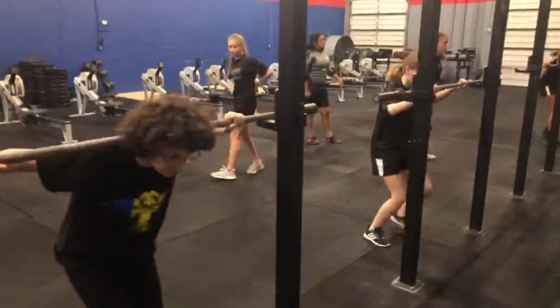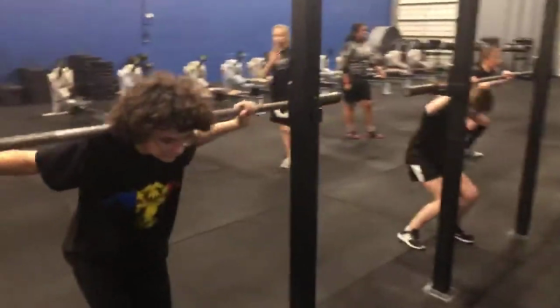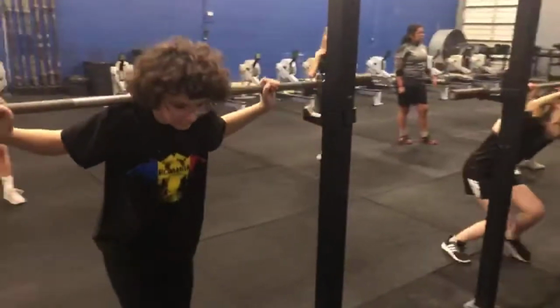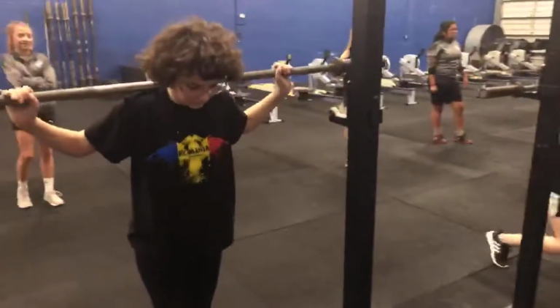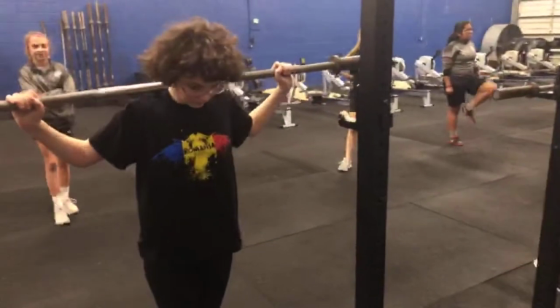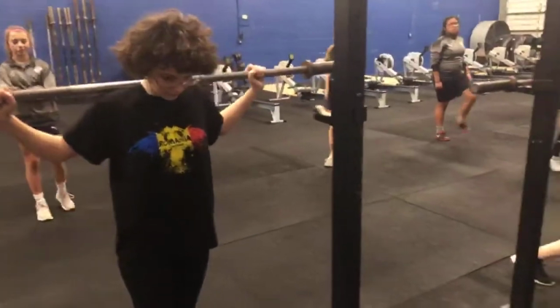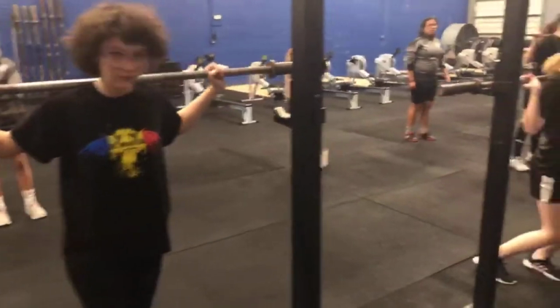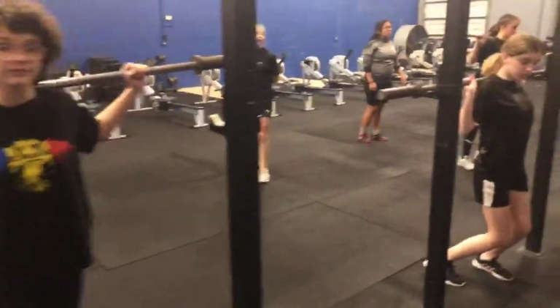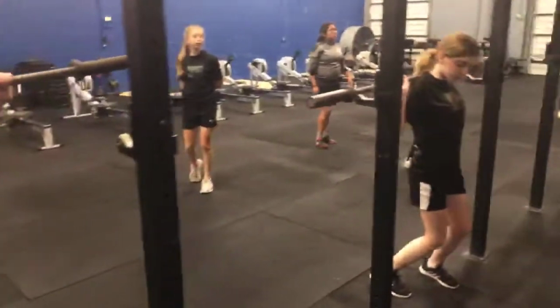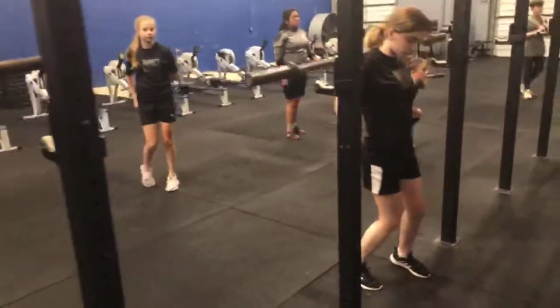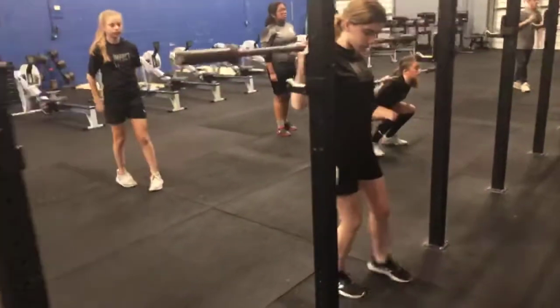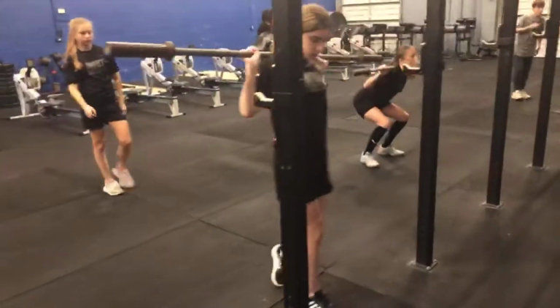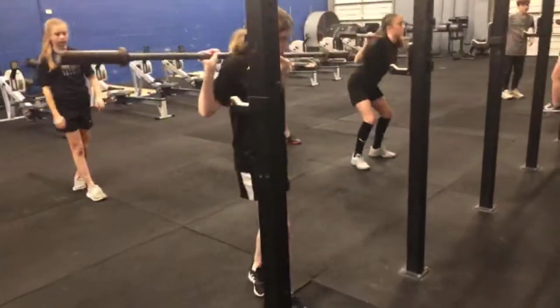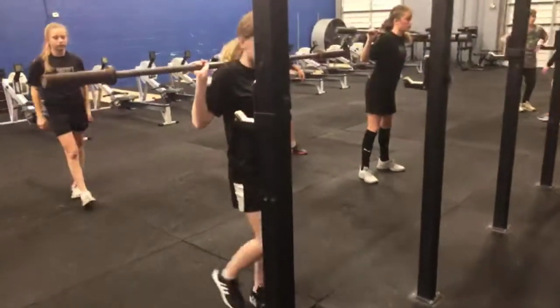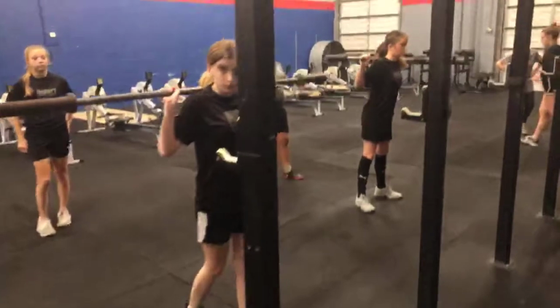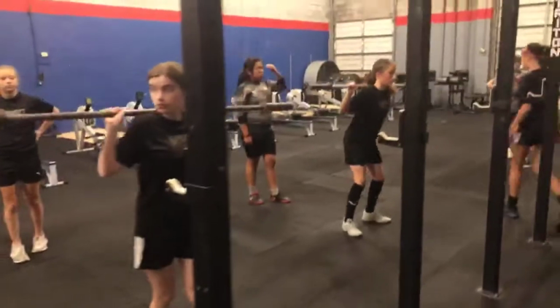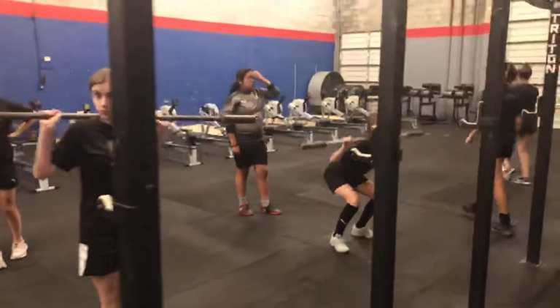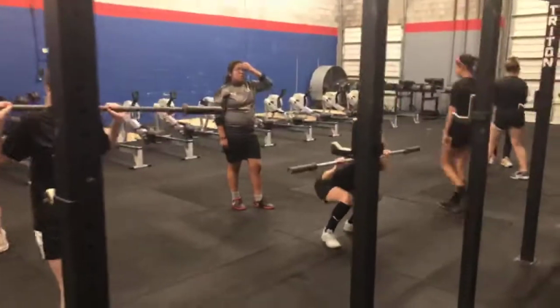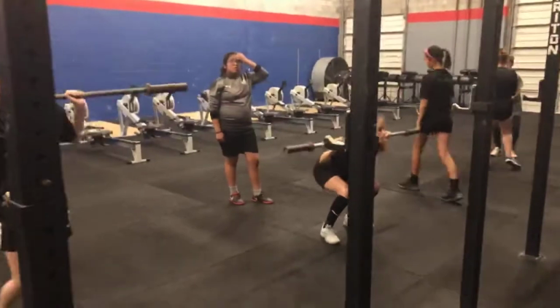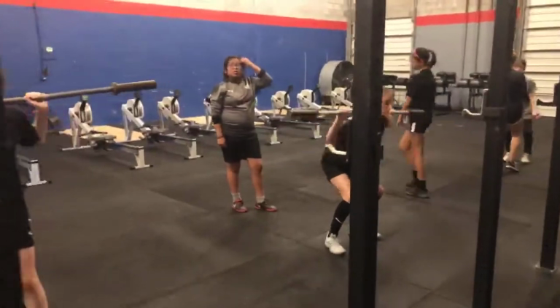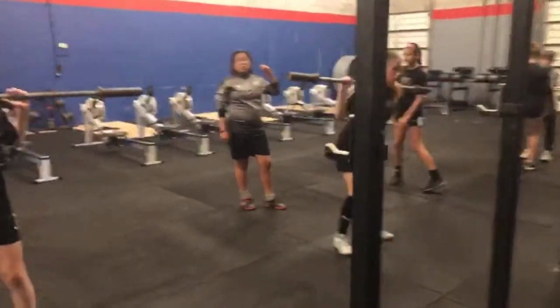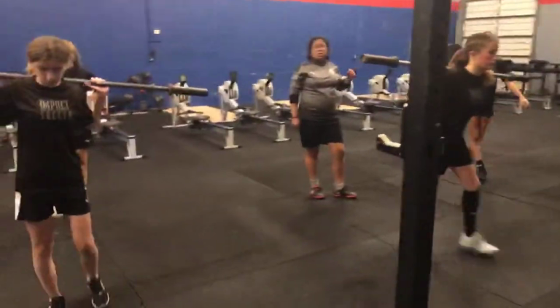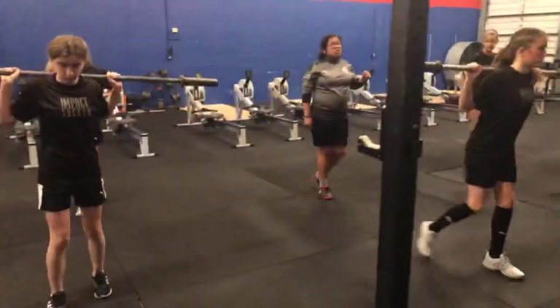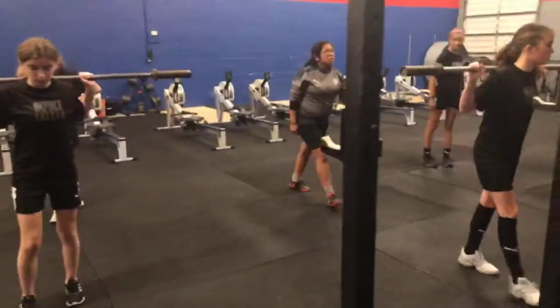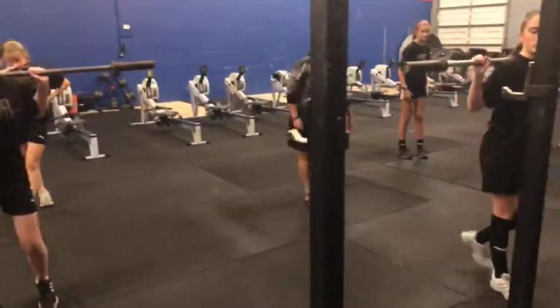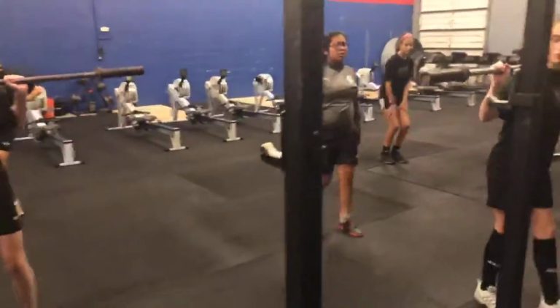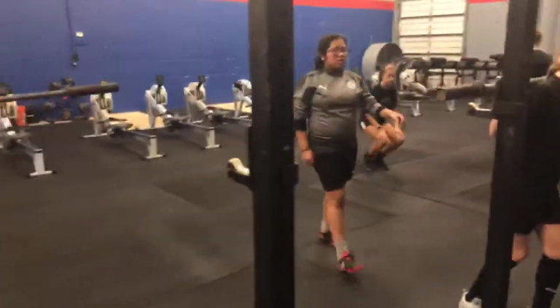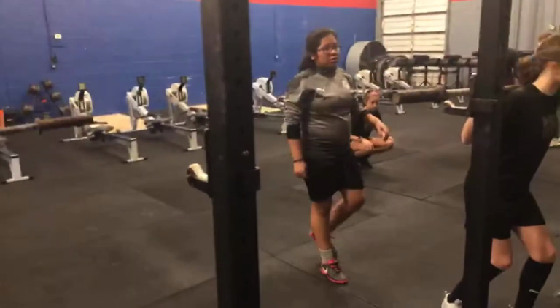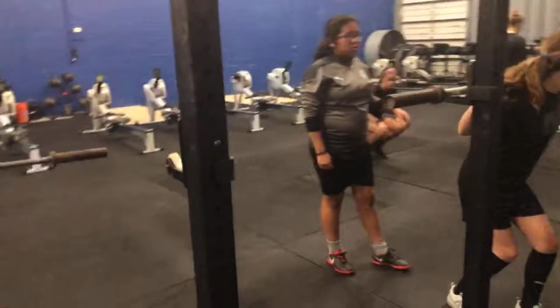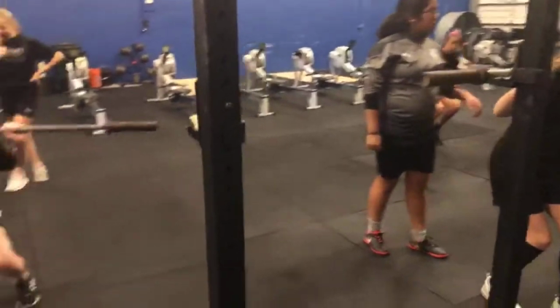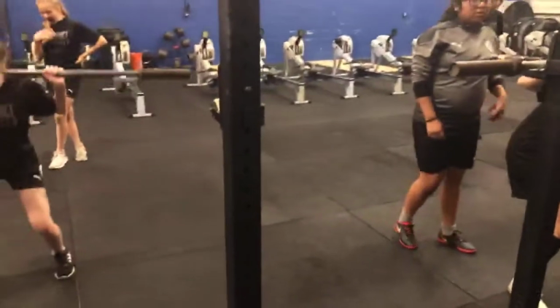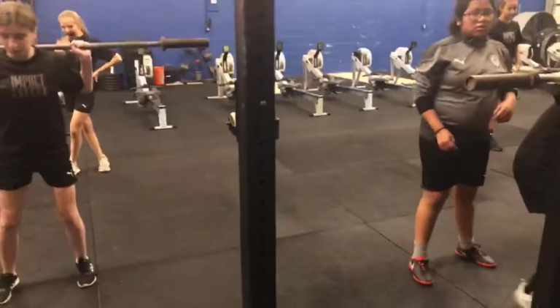The big part here is to feel comfortable — it should feel nice on your back. Don't let it go too far down; it shouldn't be on your neck. For your squat, just go down to where you're comfortable for right now. We'll fix more of it later.